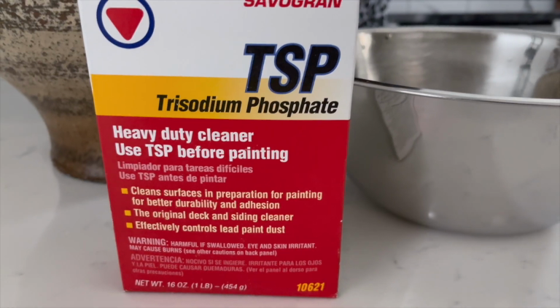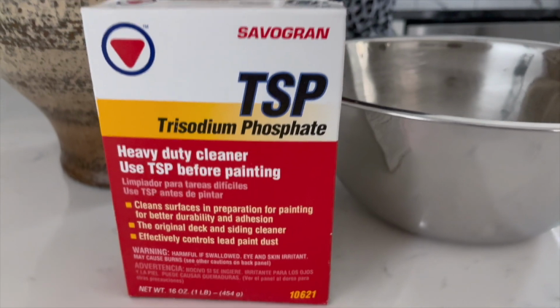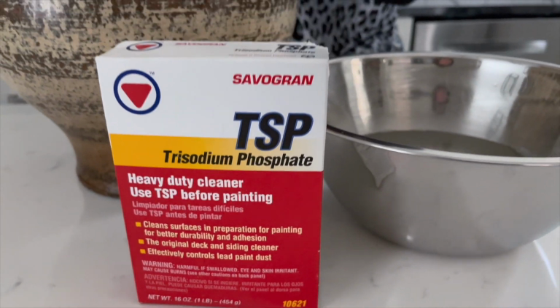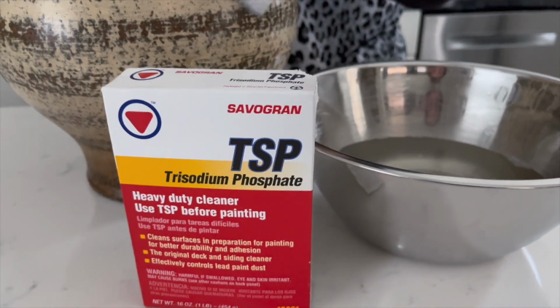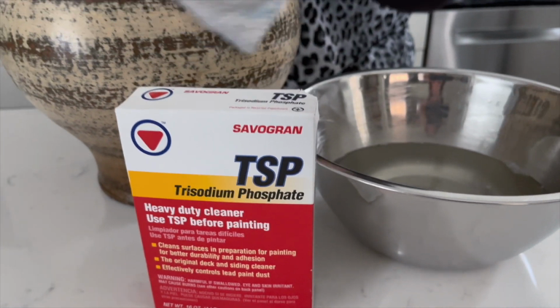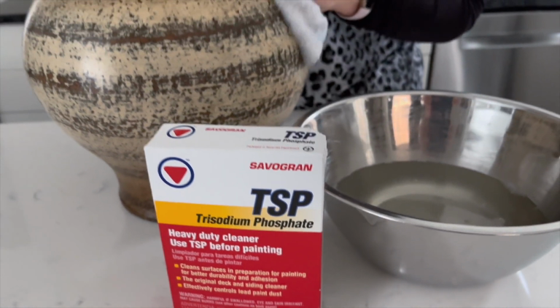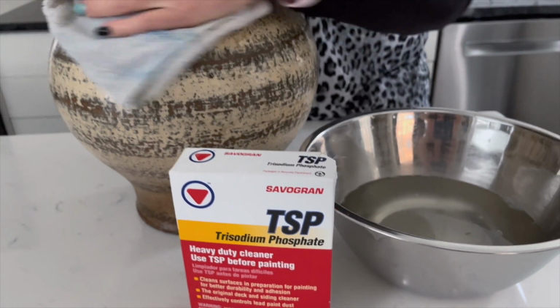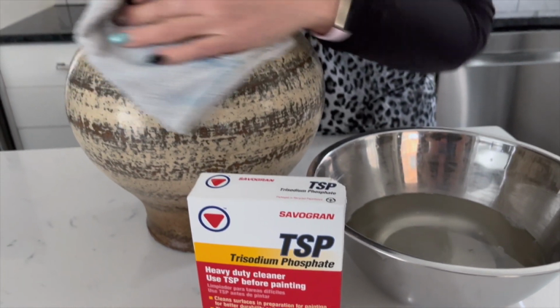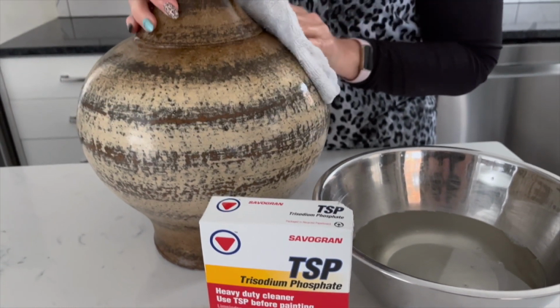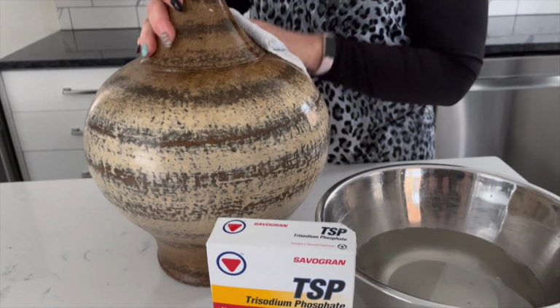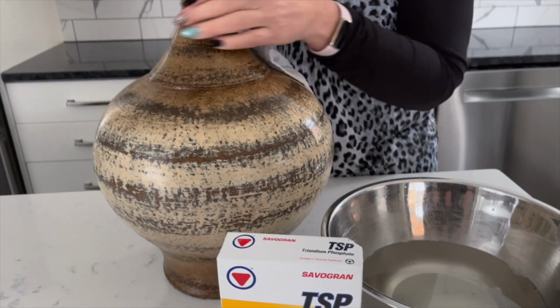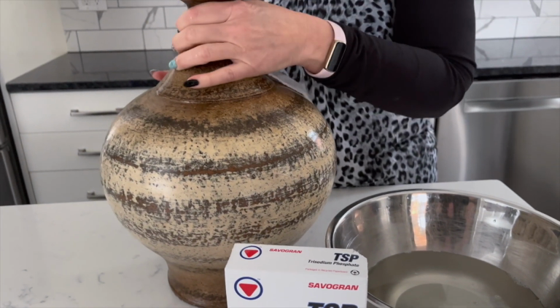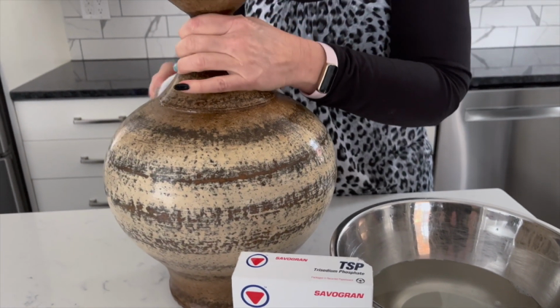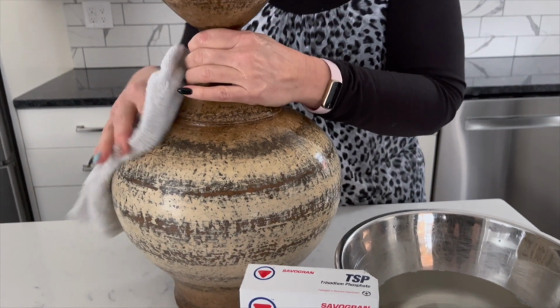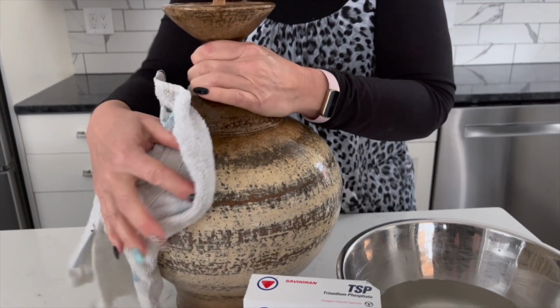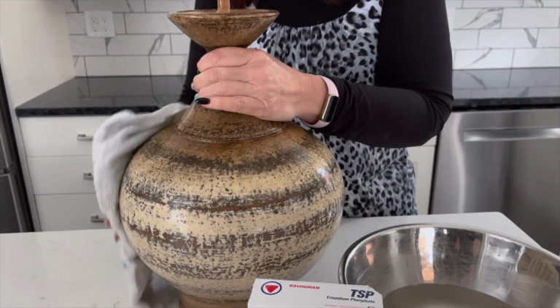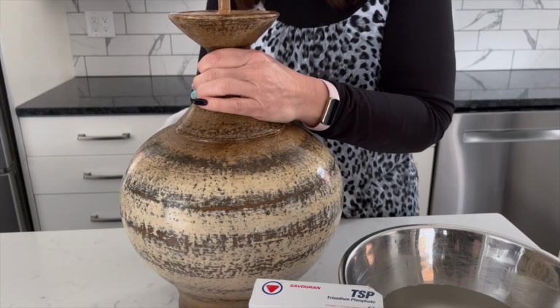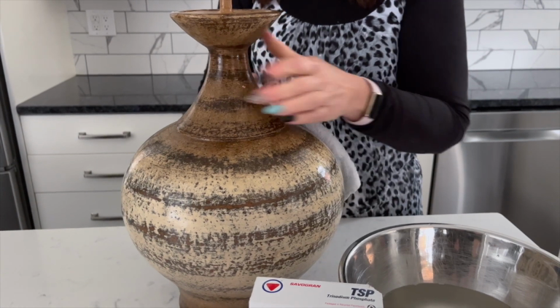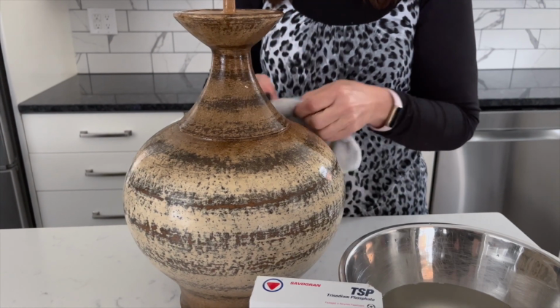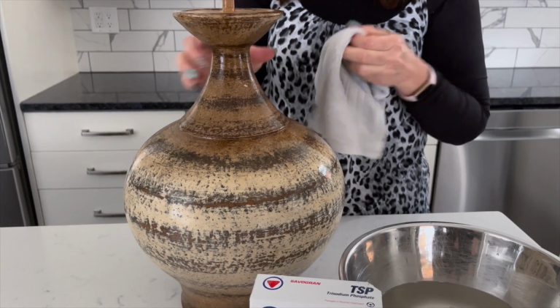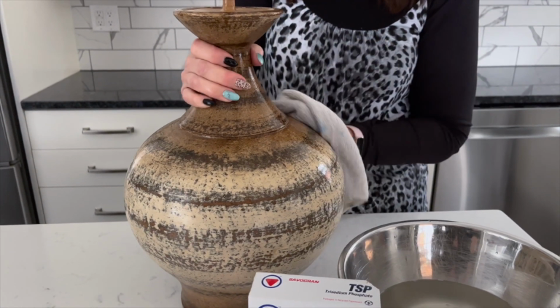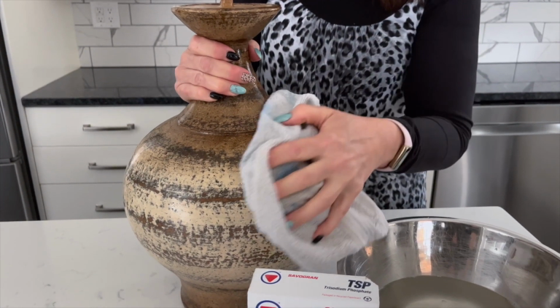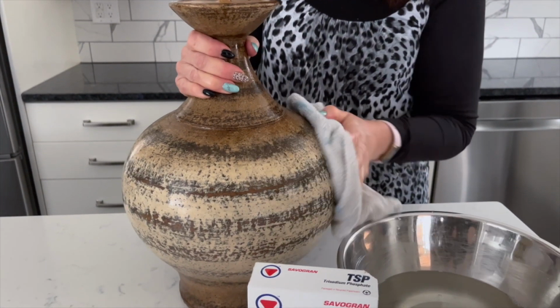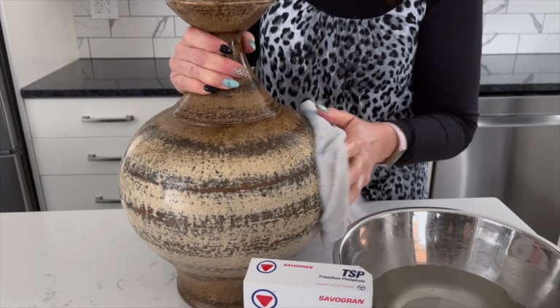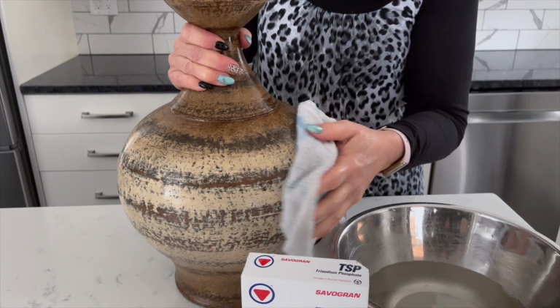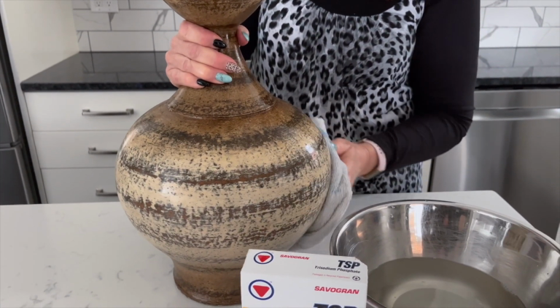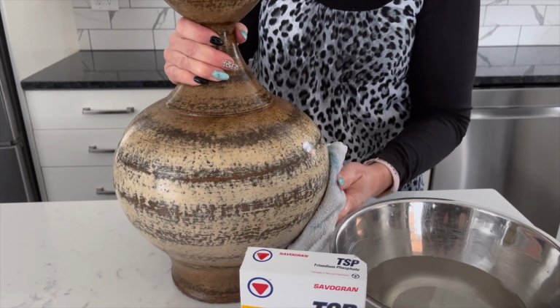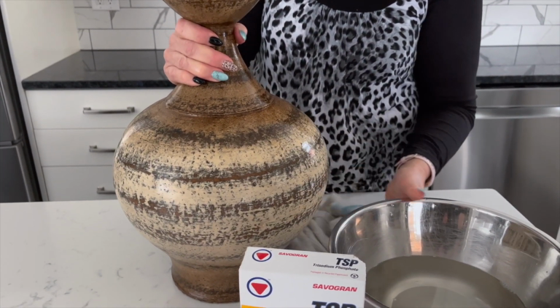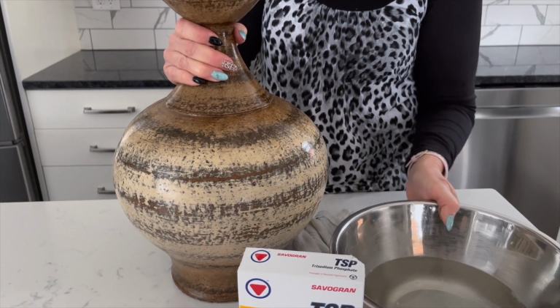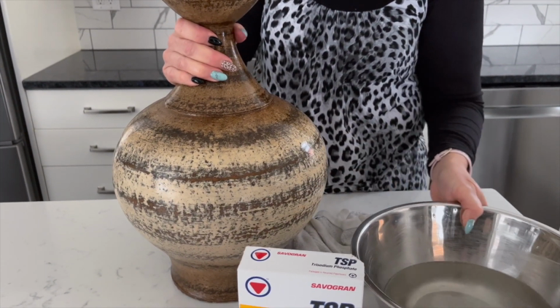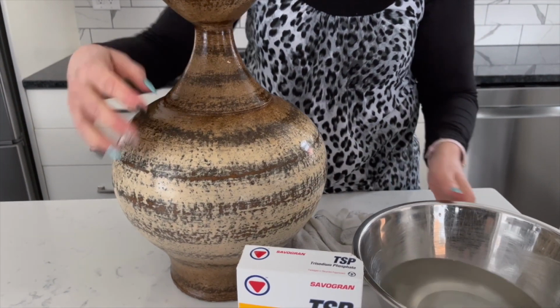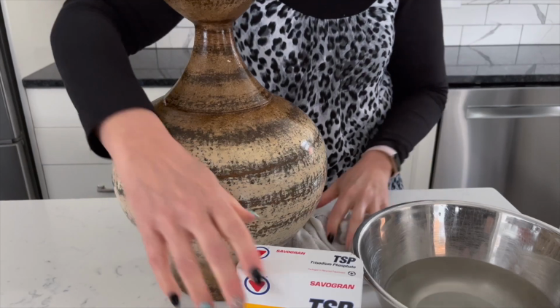The only prep work you'll need to do is give your lamp base a good cleaning. We recommend using TSP. You'll just mix it with hot water according to the directions and rinse until the water is clear.